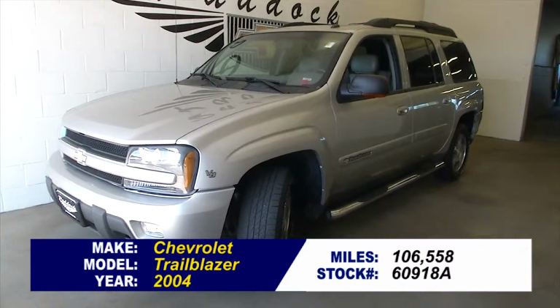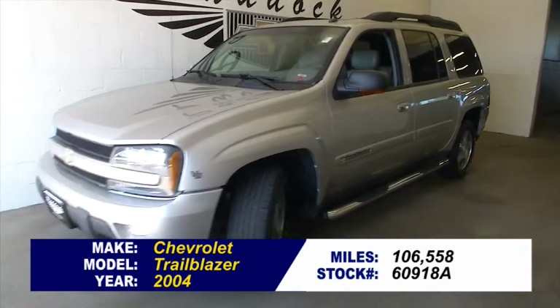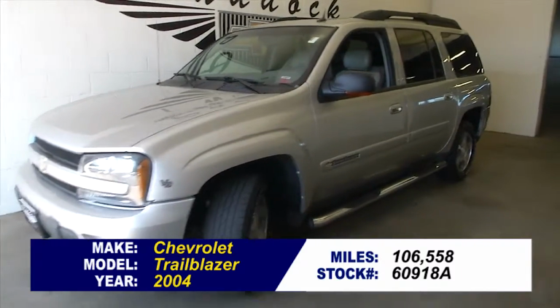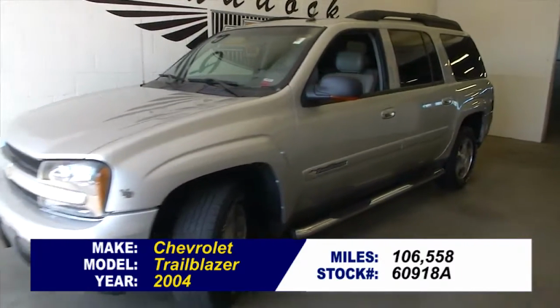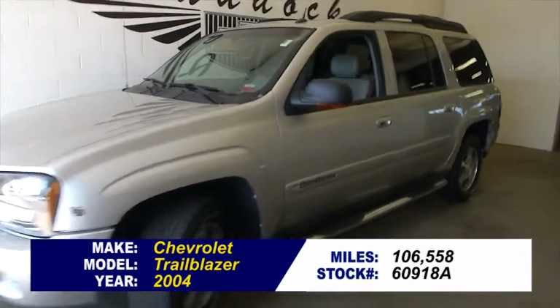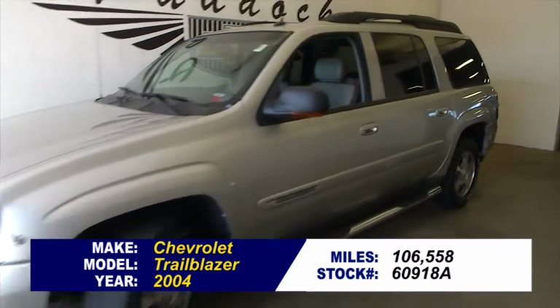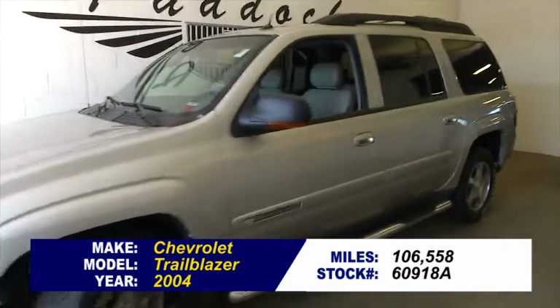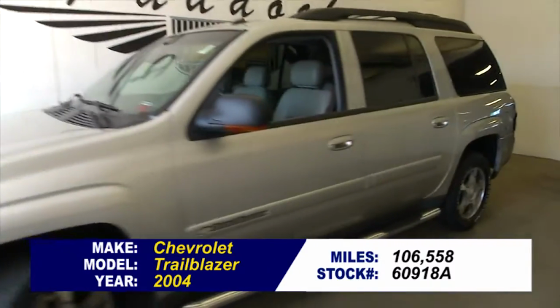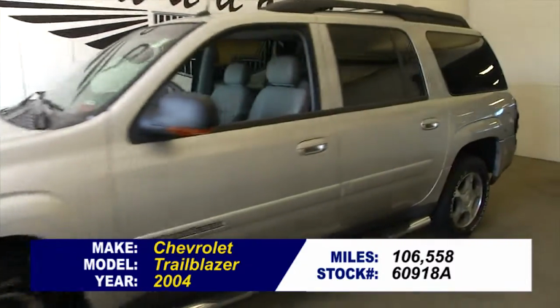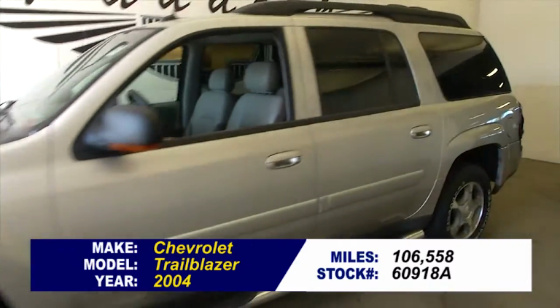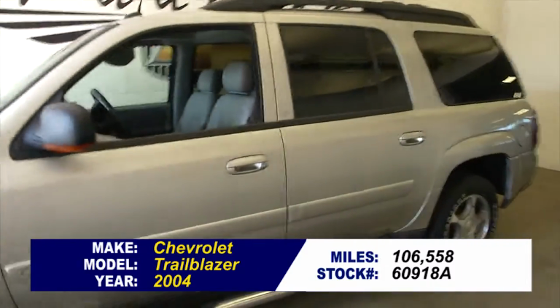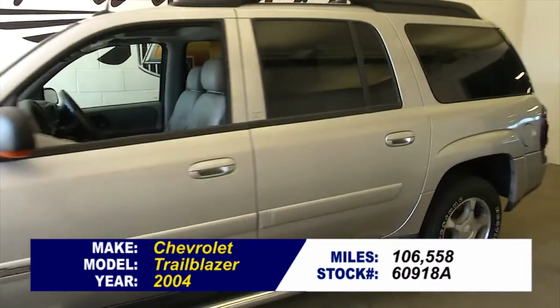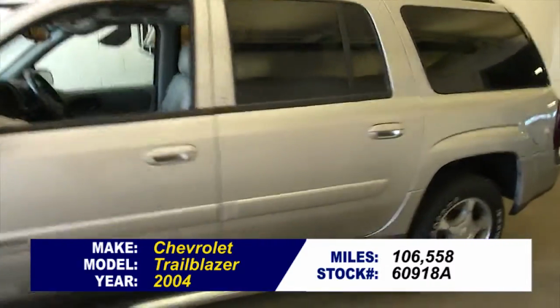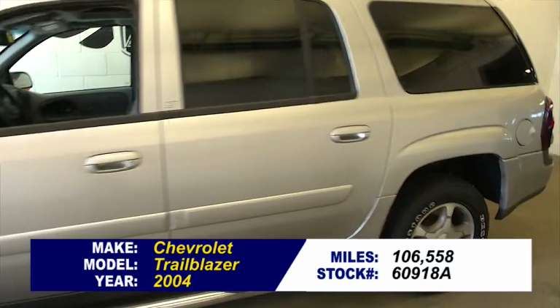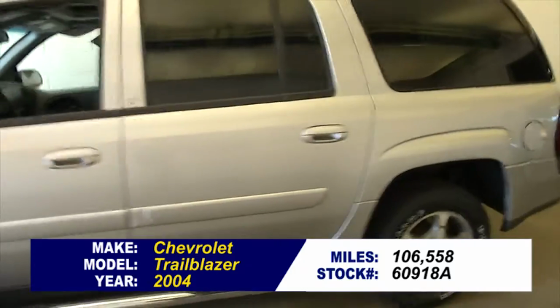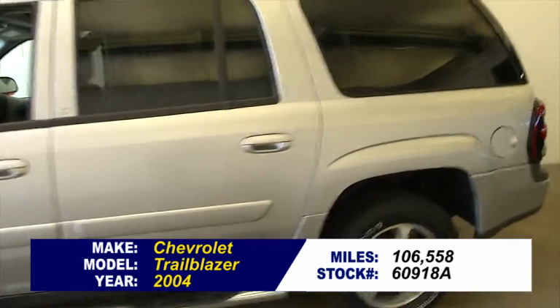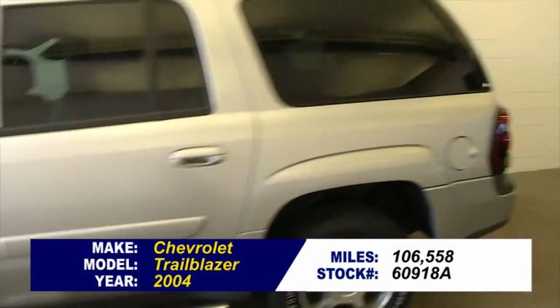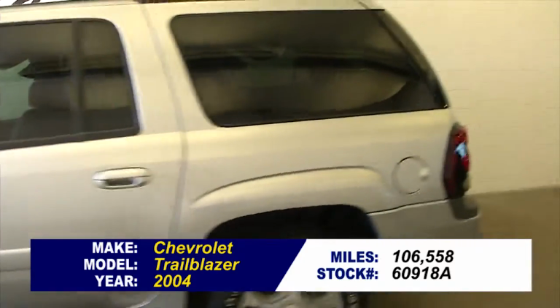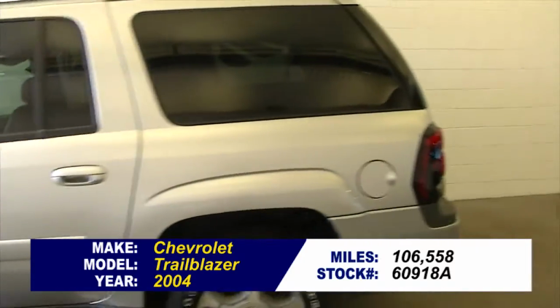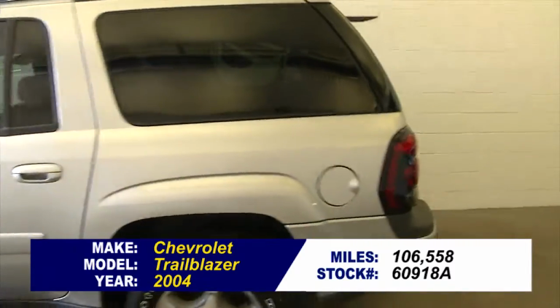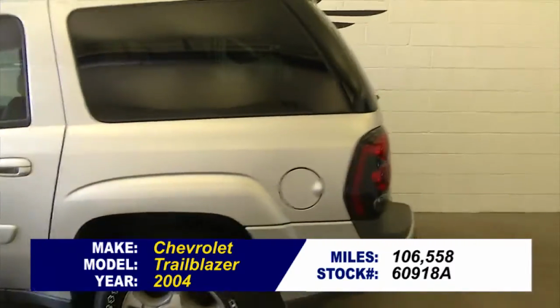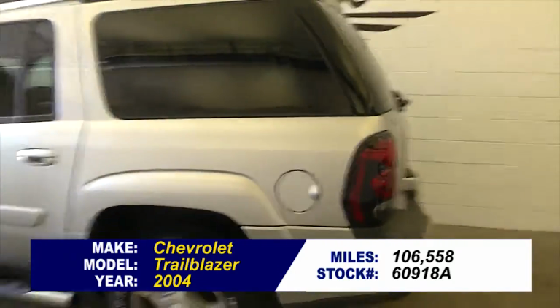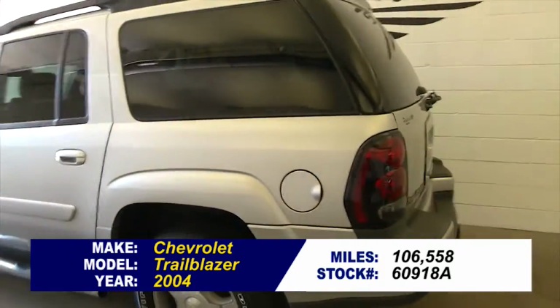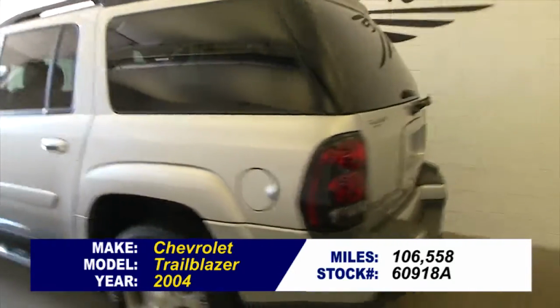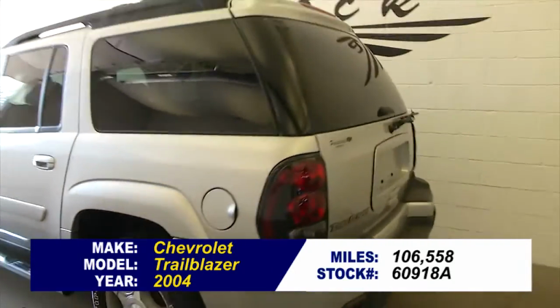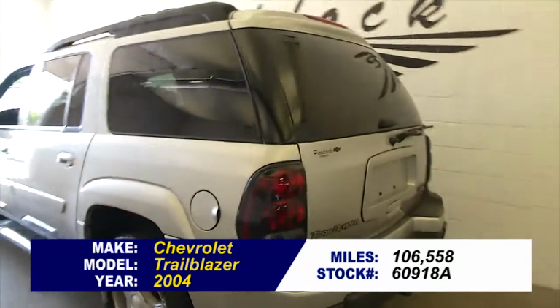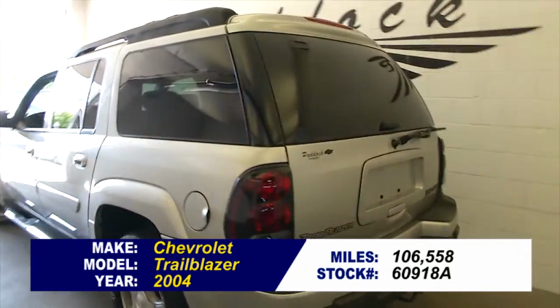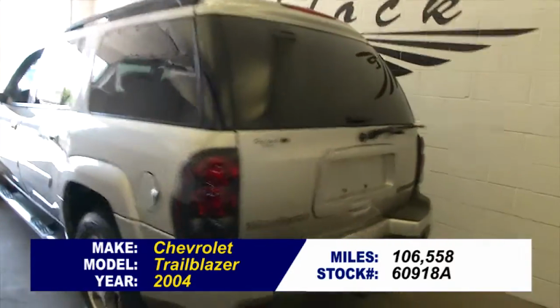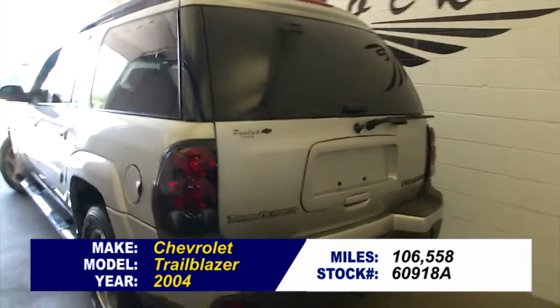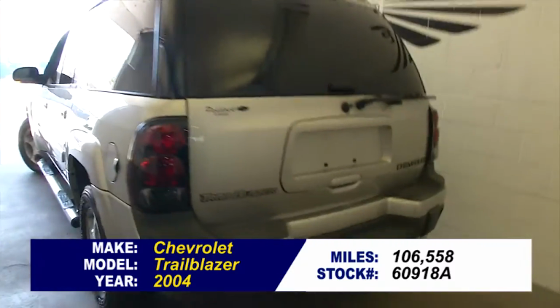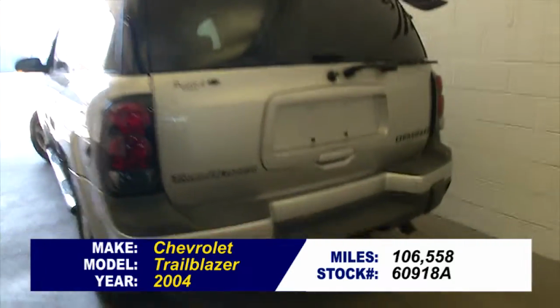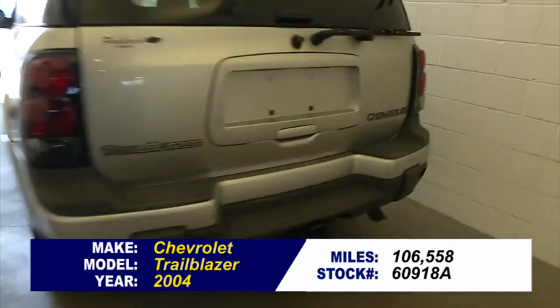Let's take a look at this 2004 Chevrolet Trailblazer. In this video walkthrough, we're simply going to start at the back of the vehicle and work our way to the front.